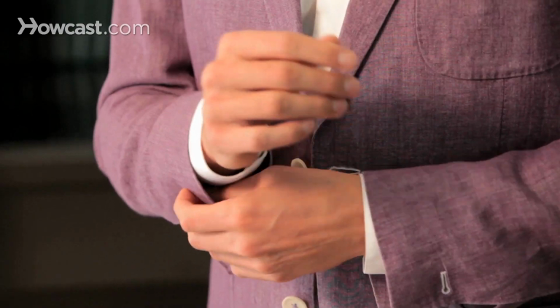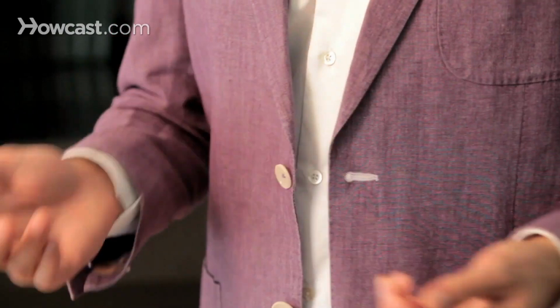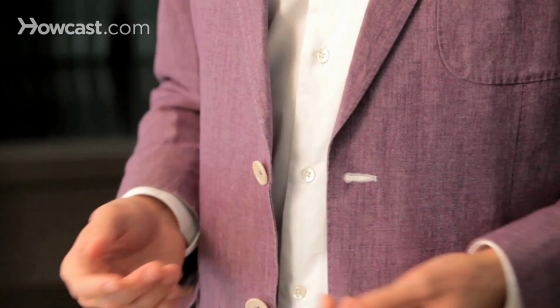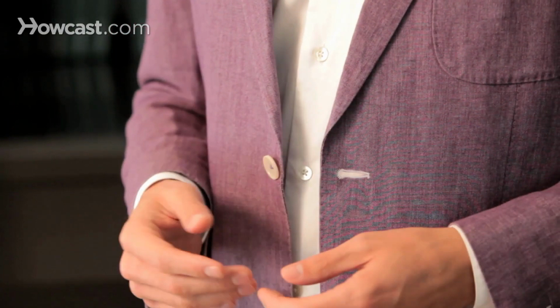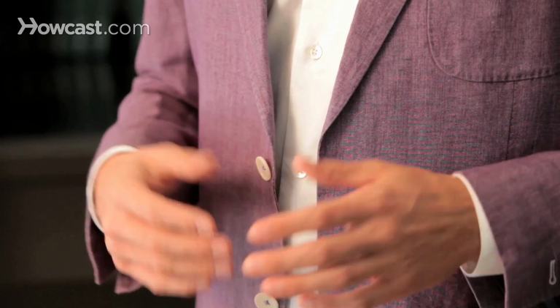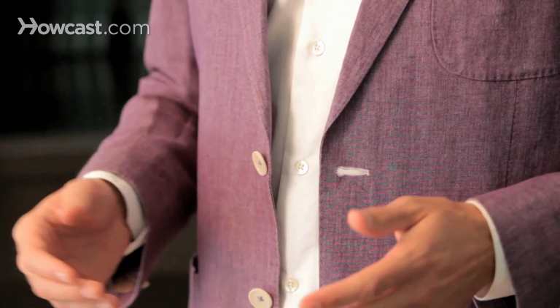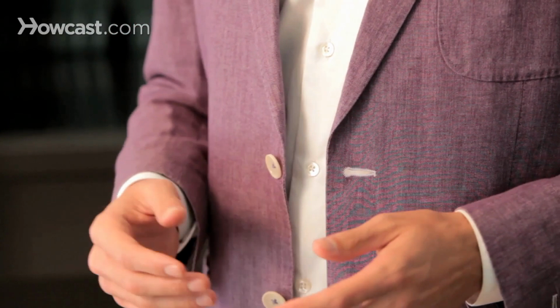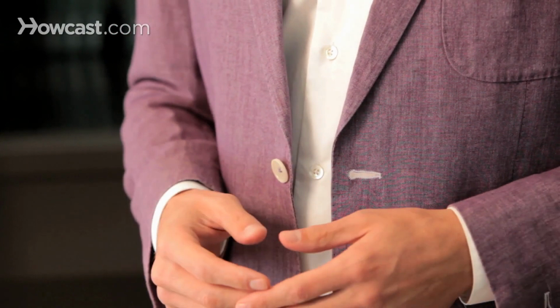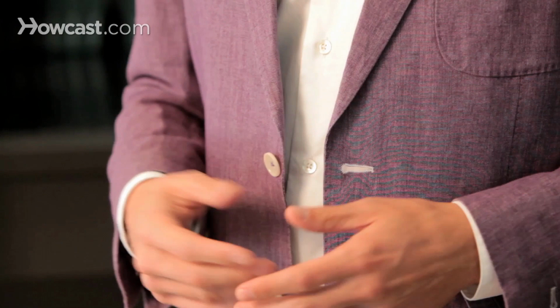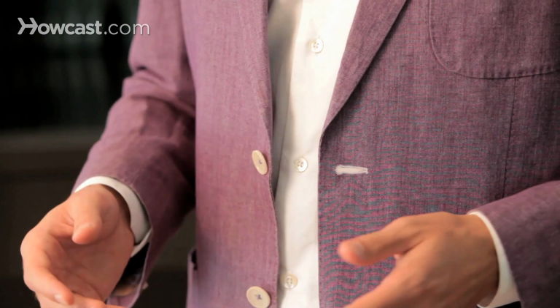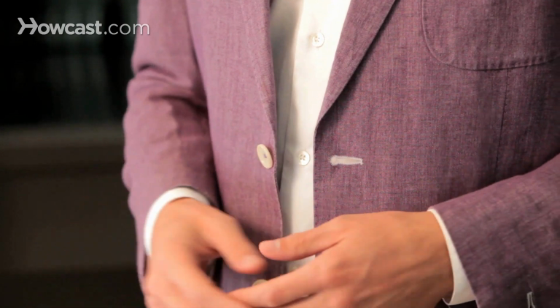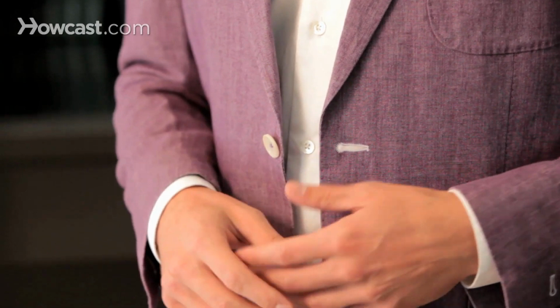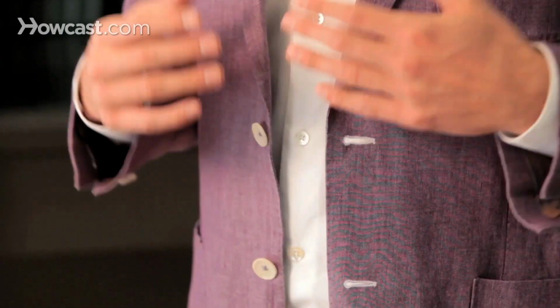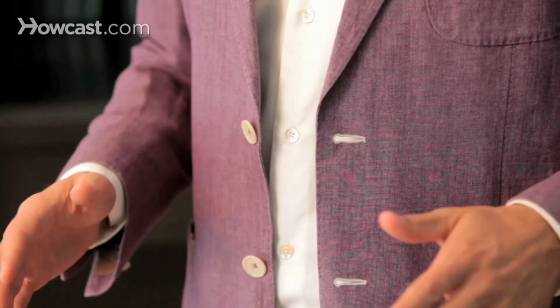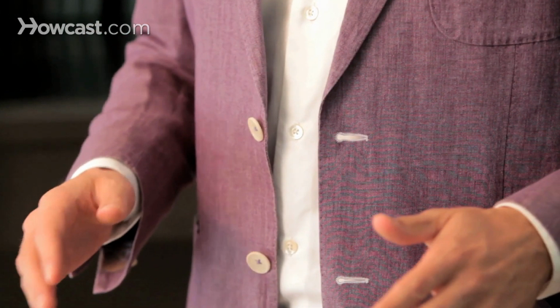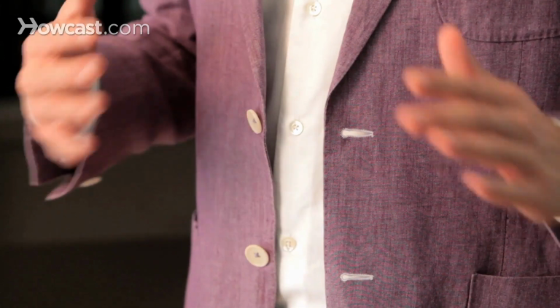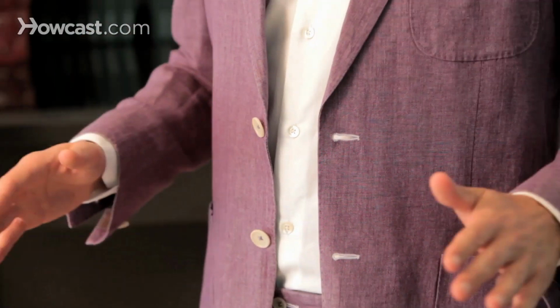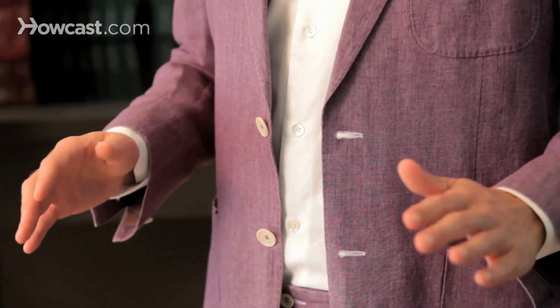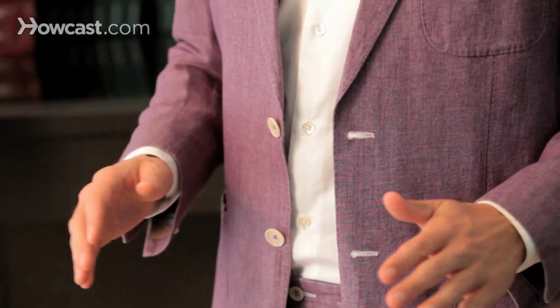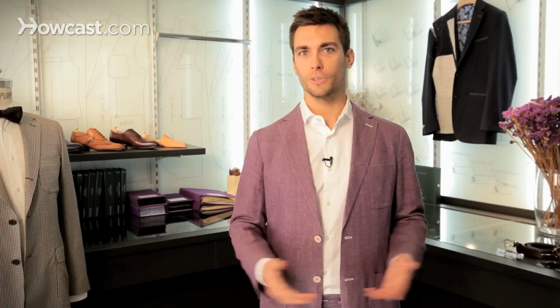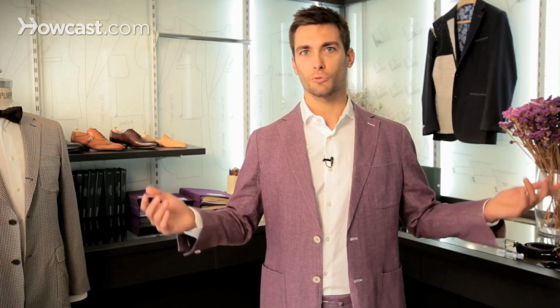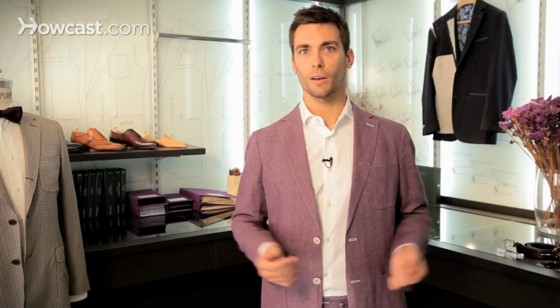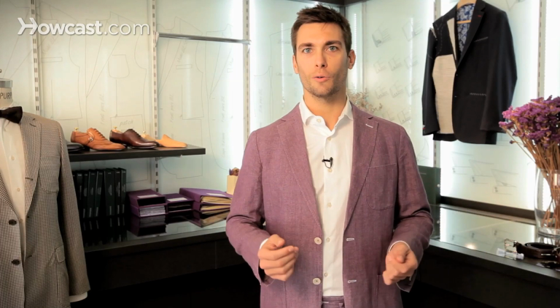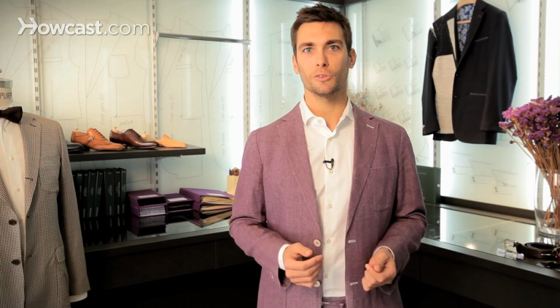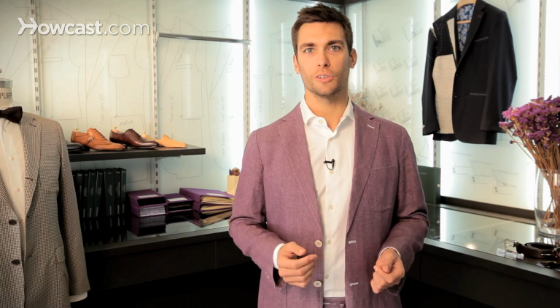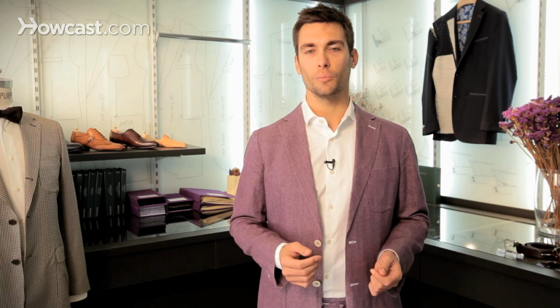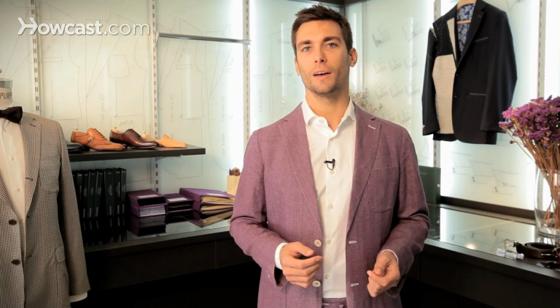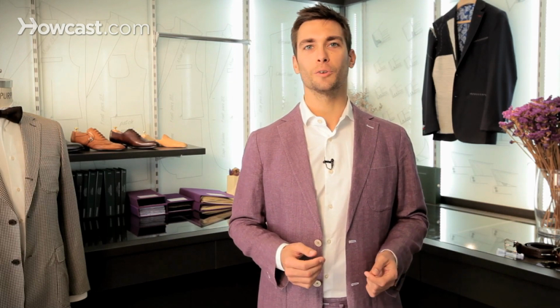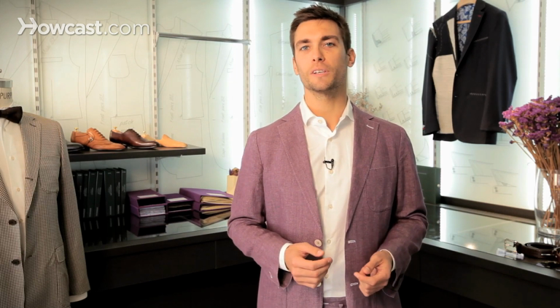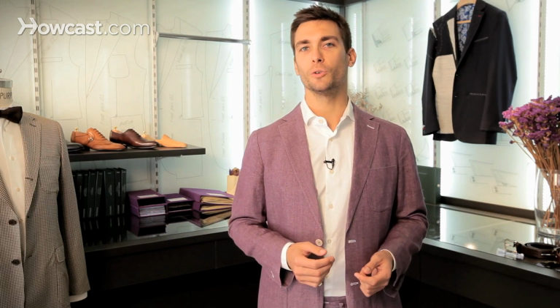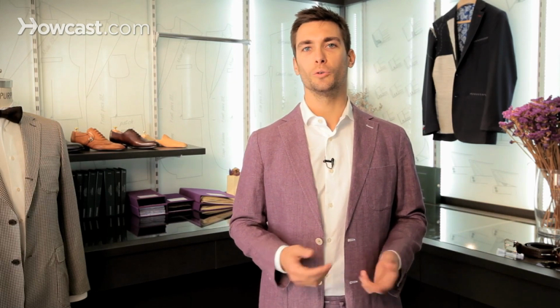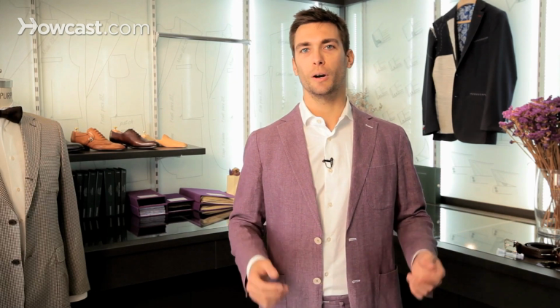So when wearing bold color, the most important thing to keep in mind is that you want to keep it as simple as possible, just rock the suit, and don't be scared to experiment.